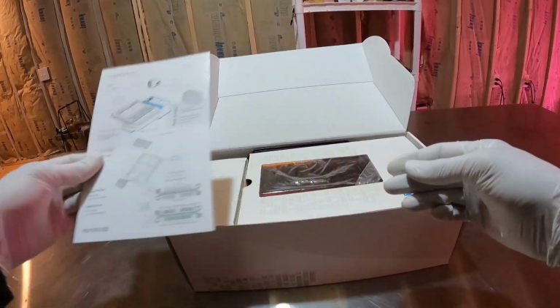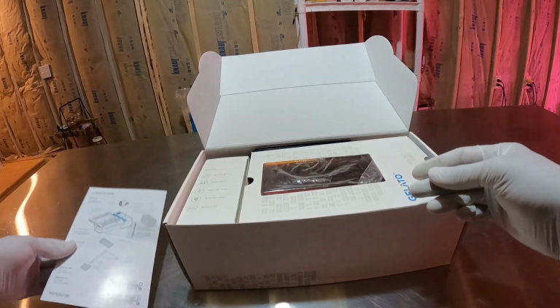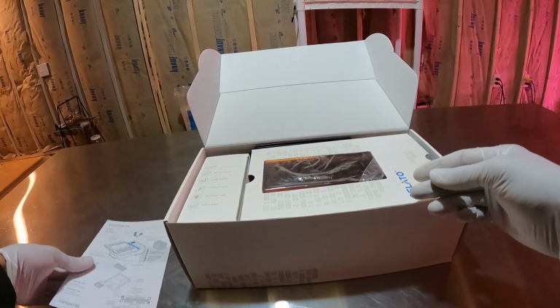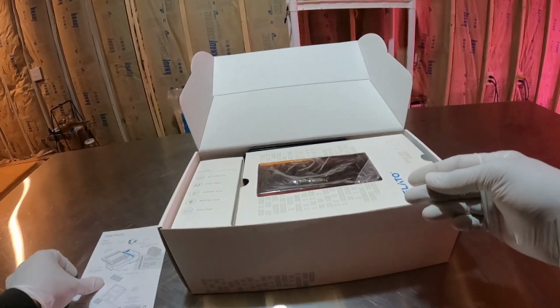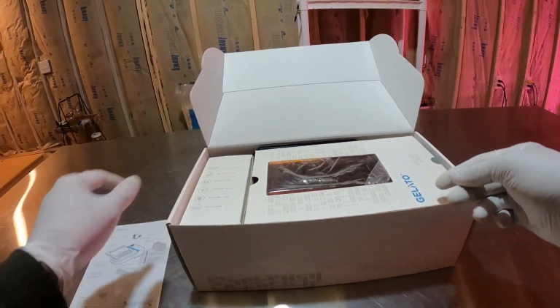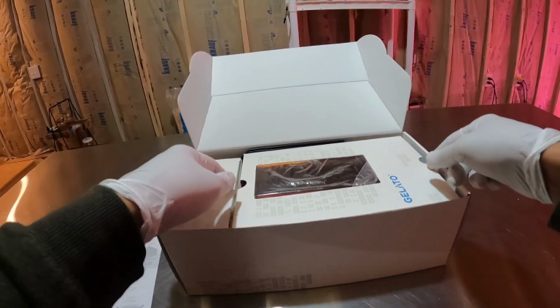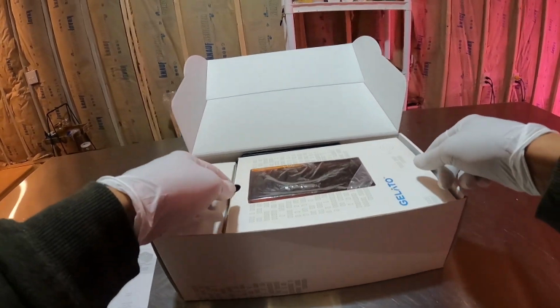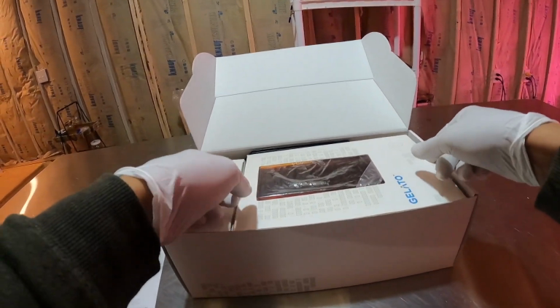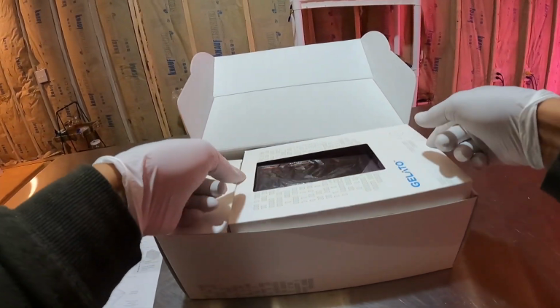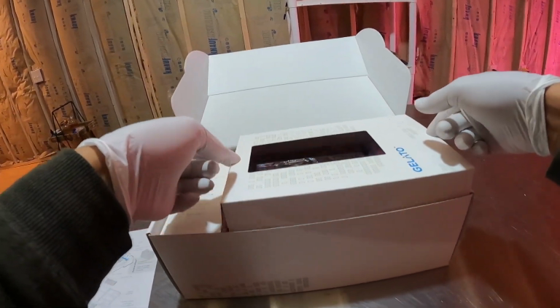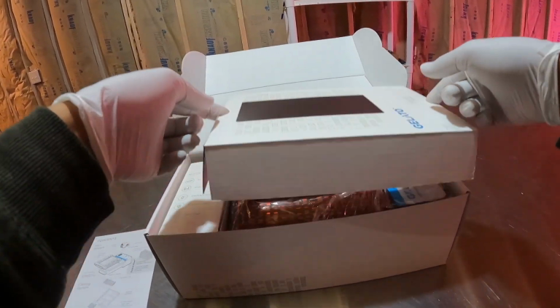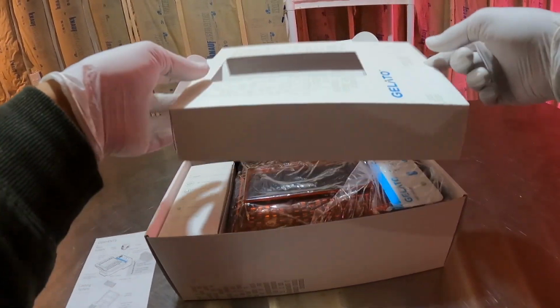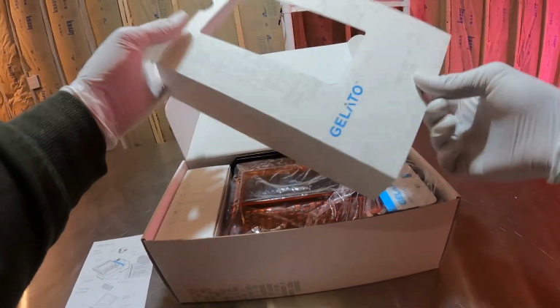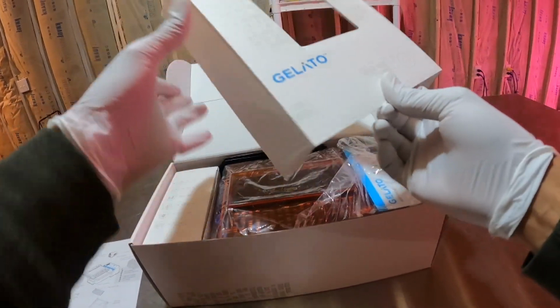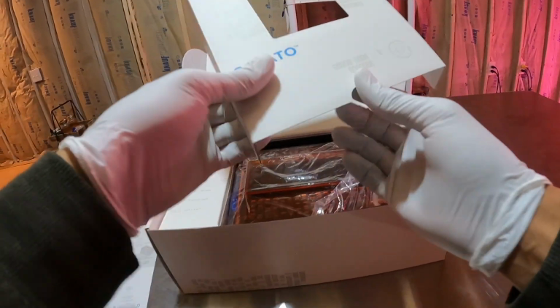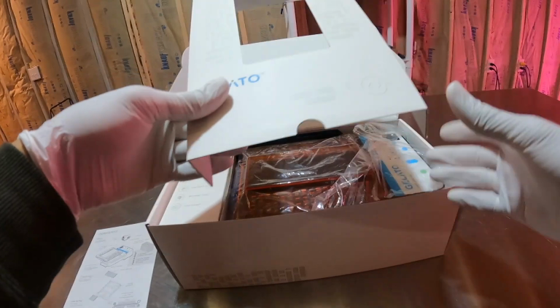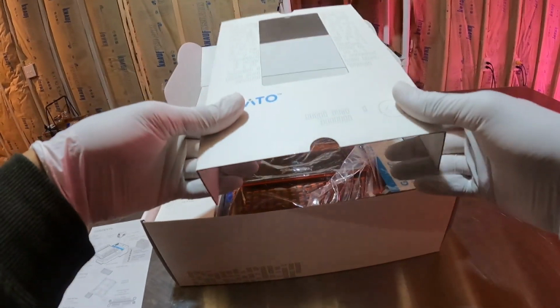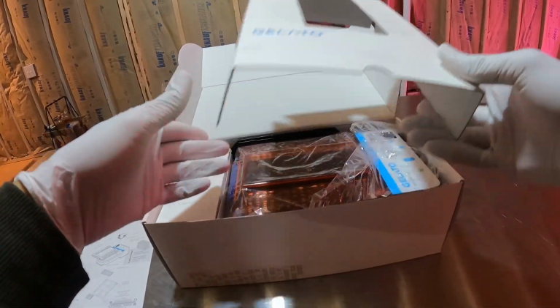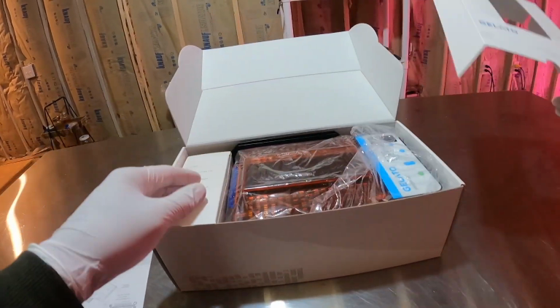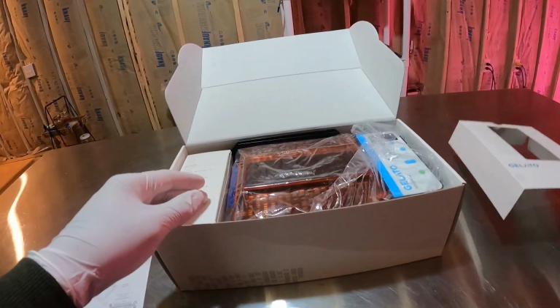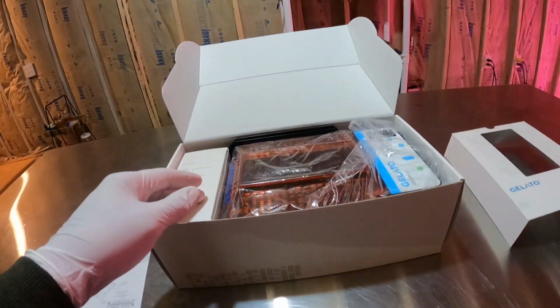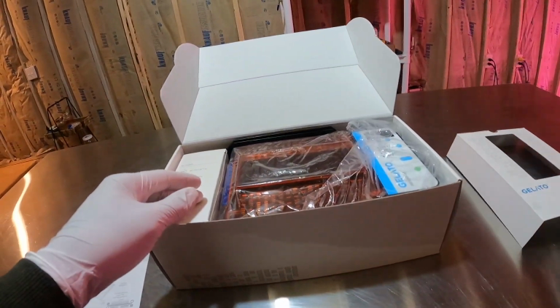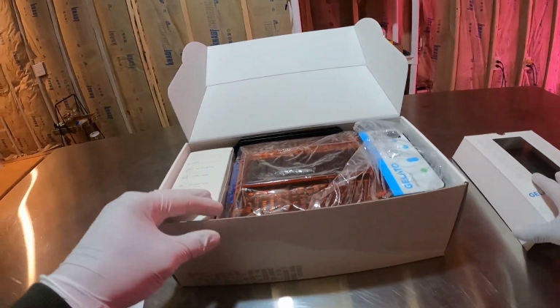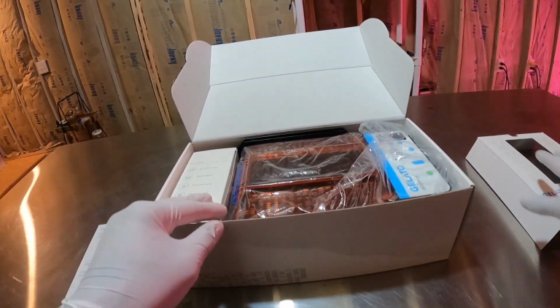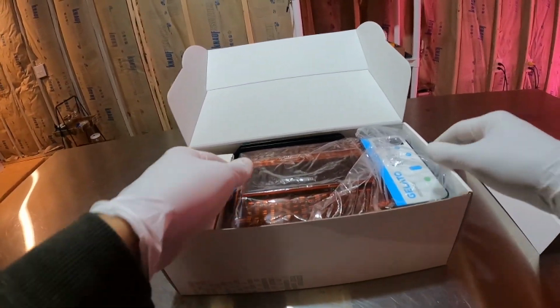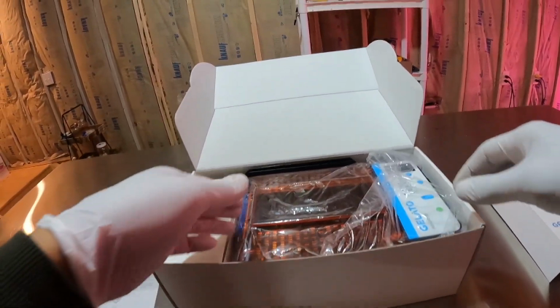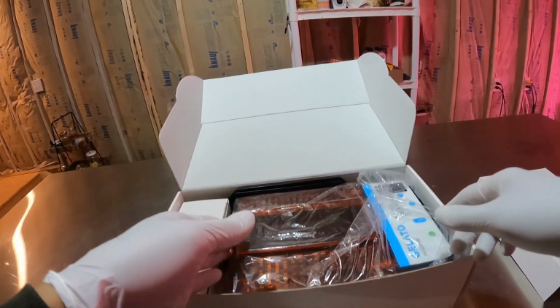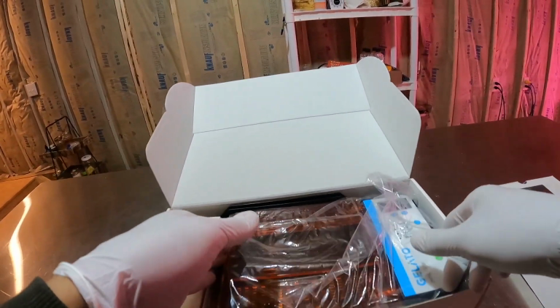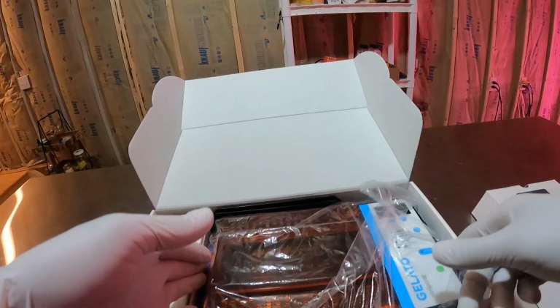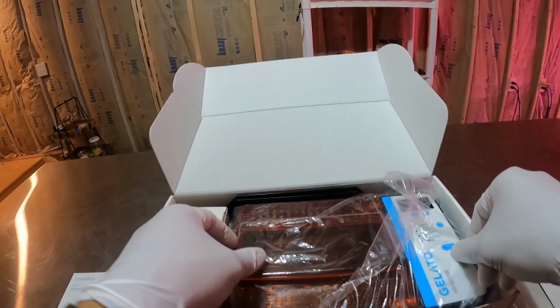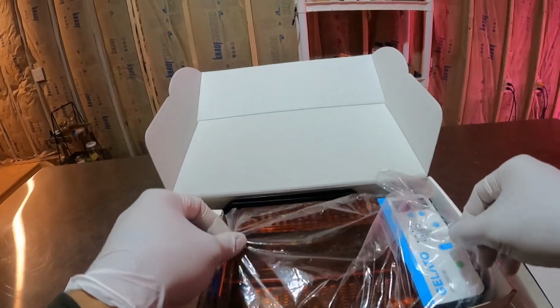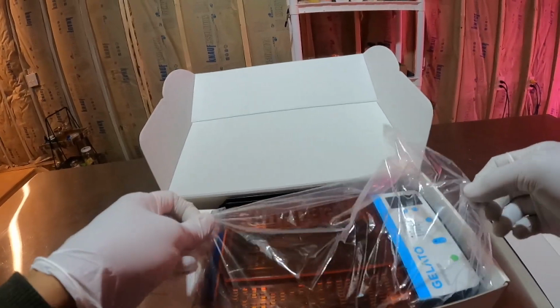So as soon as you open up the box, you're going to get your little instruction pamphlet — super user-friendly, just as I mentioned. And we're going to get right into the meat of things here and grab the Gelato System.